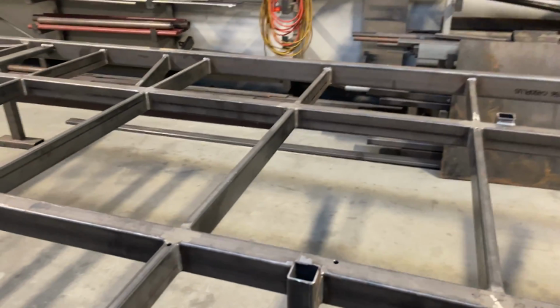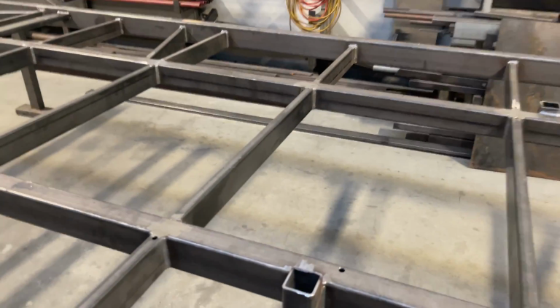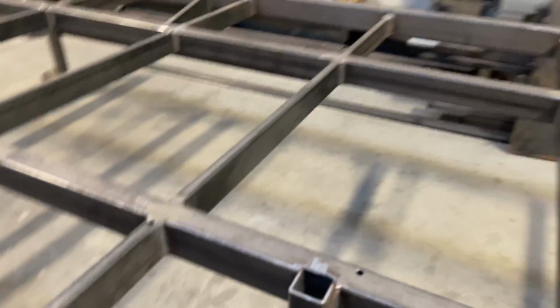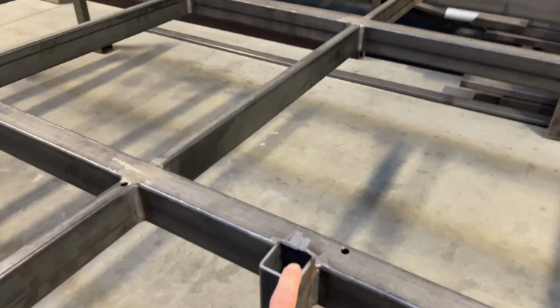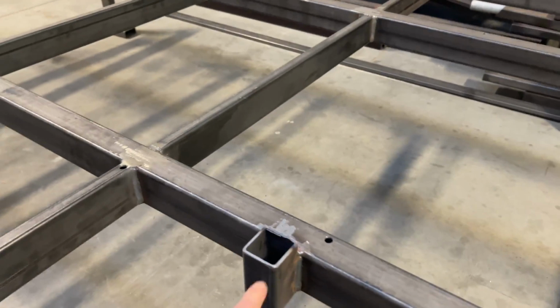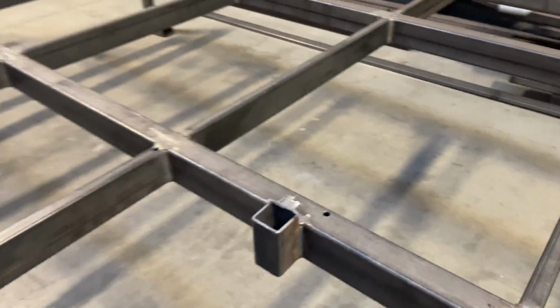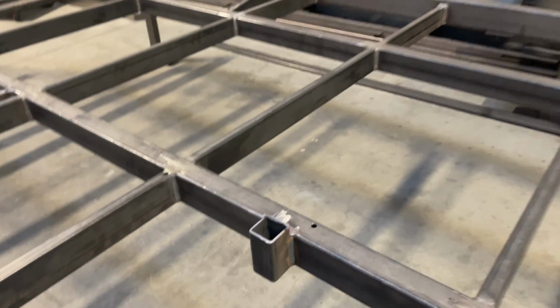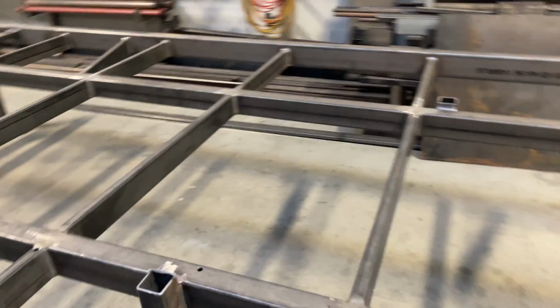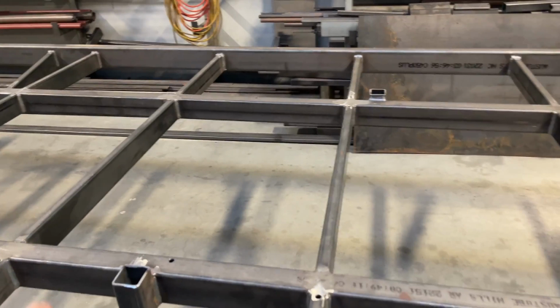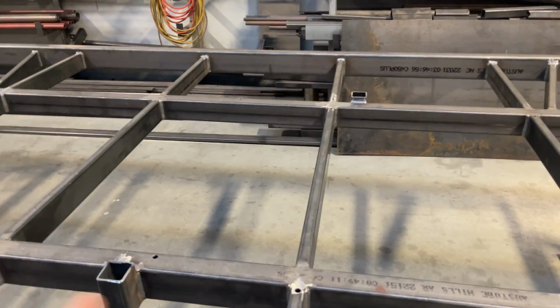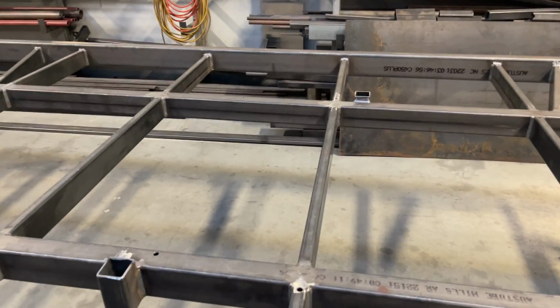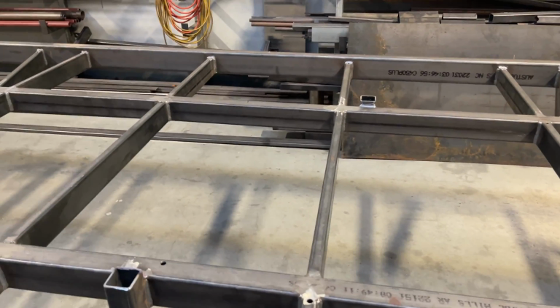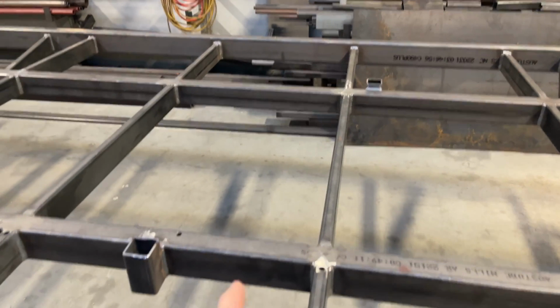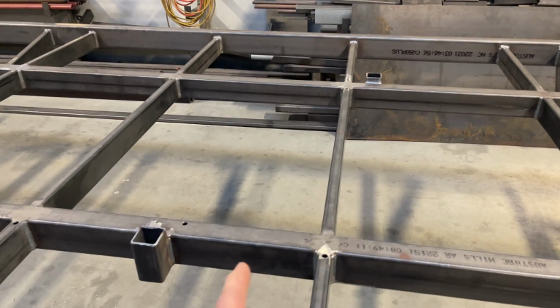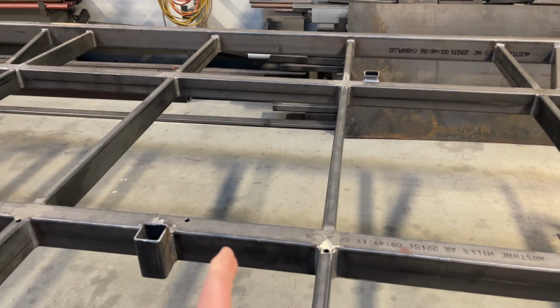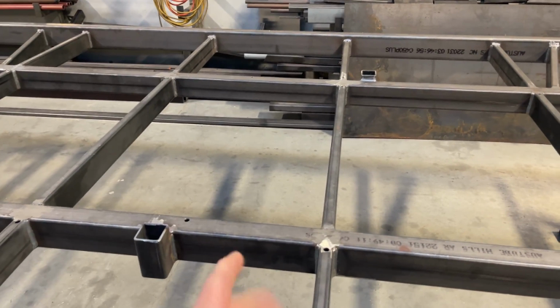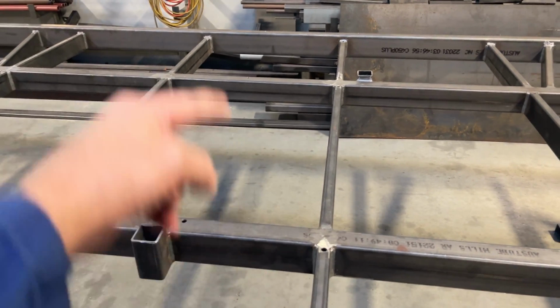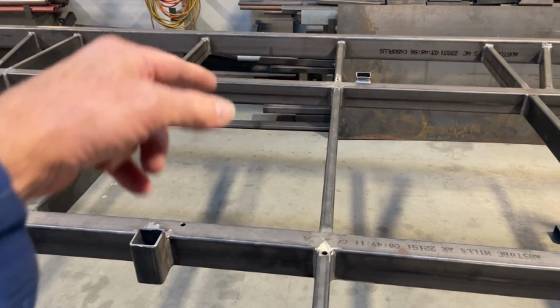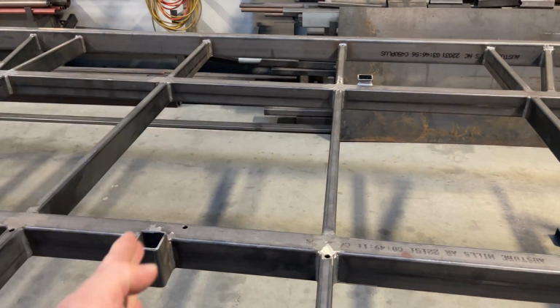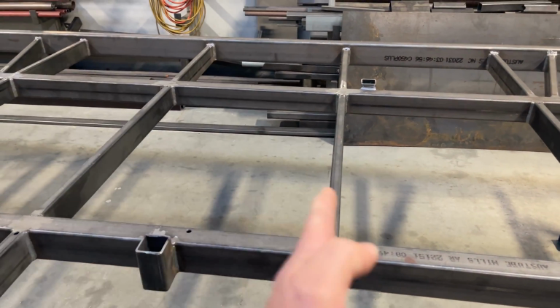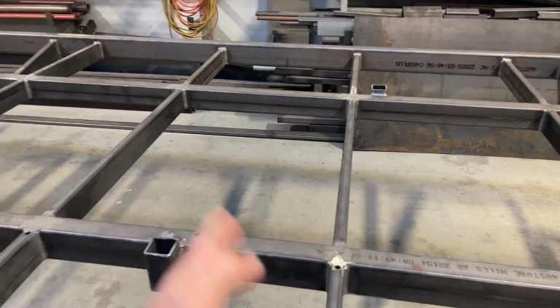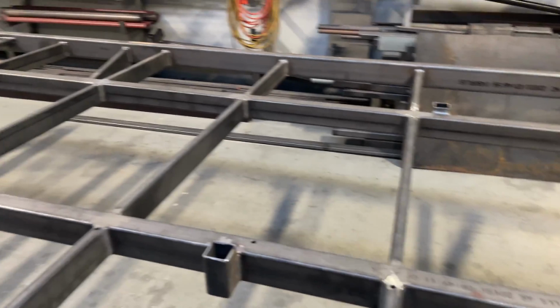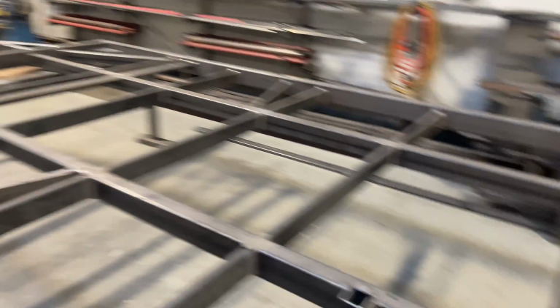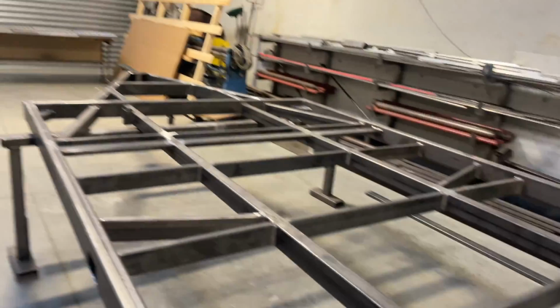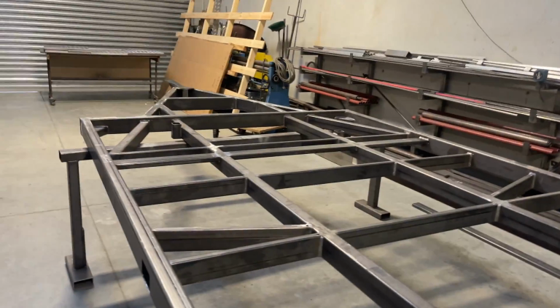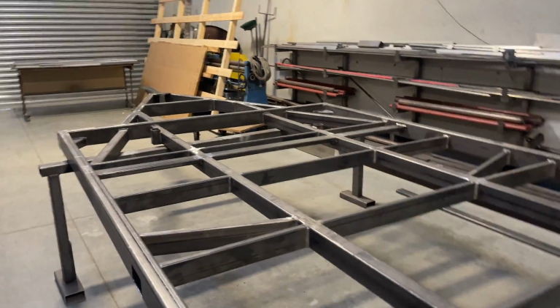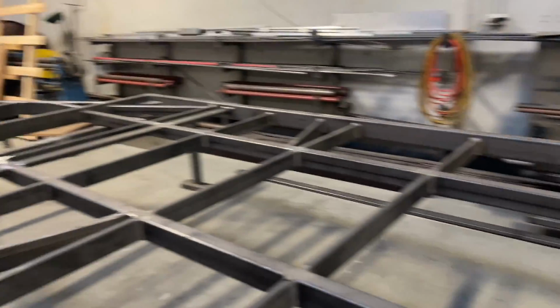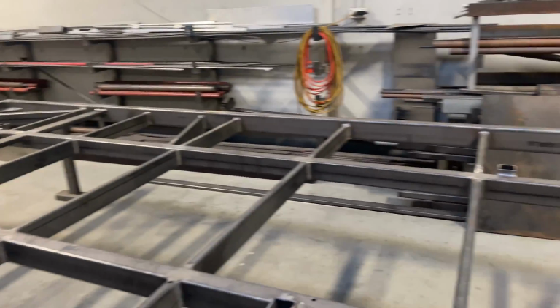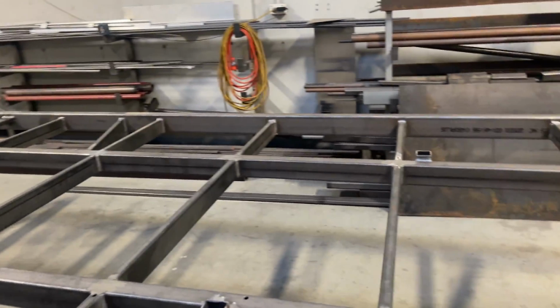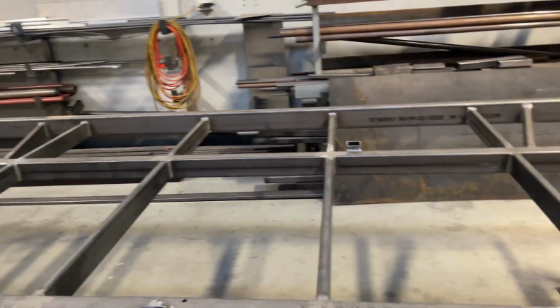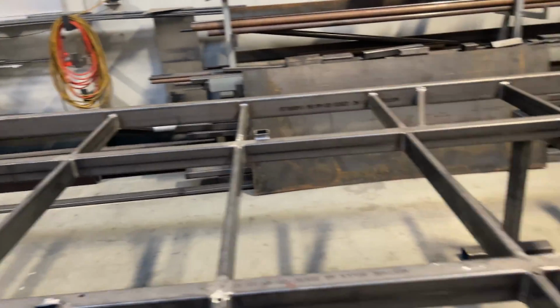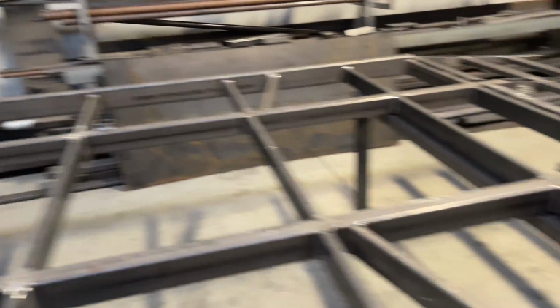We've put four stanchions on, slightly offset, so if you do put motorcycles on, the handlebars will sit behind each other. That should take four bikes easily, but we can get more on.